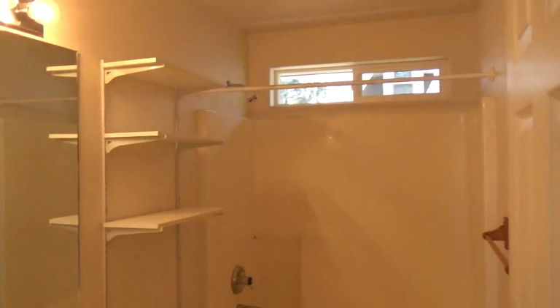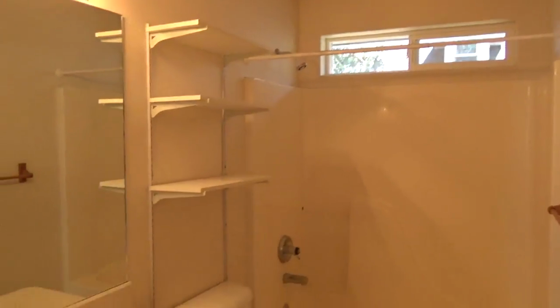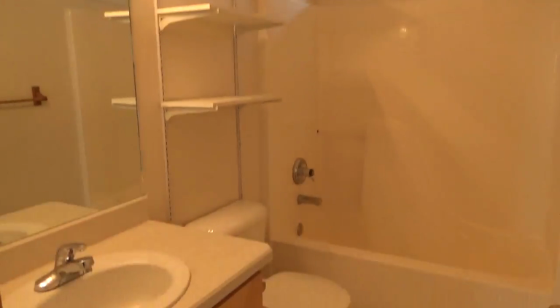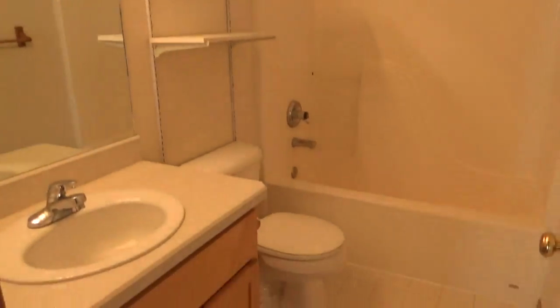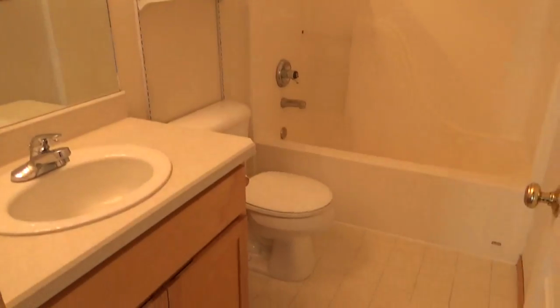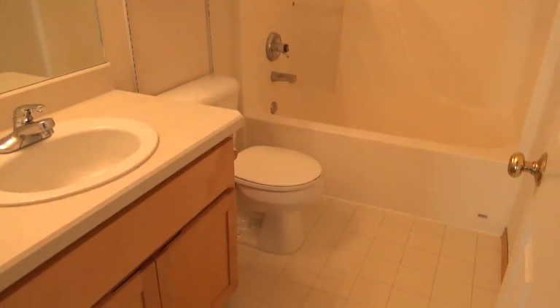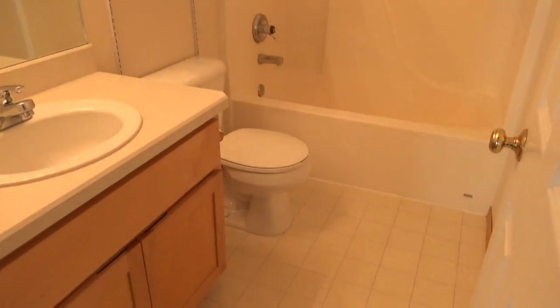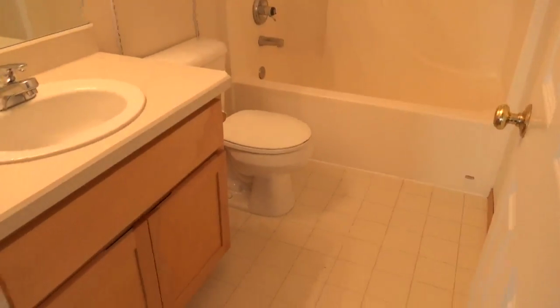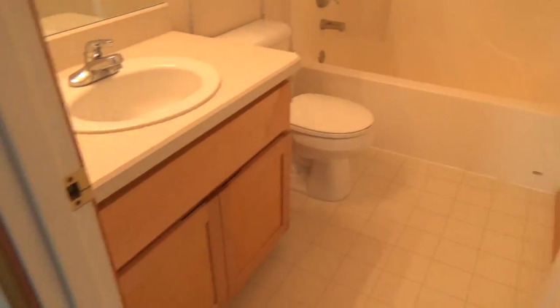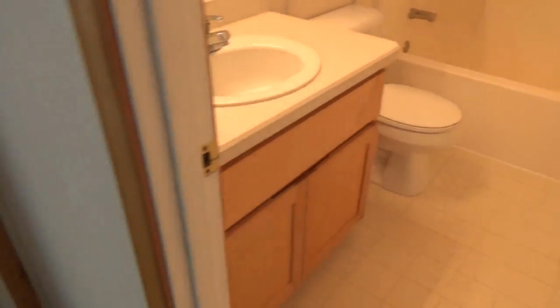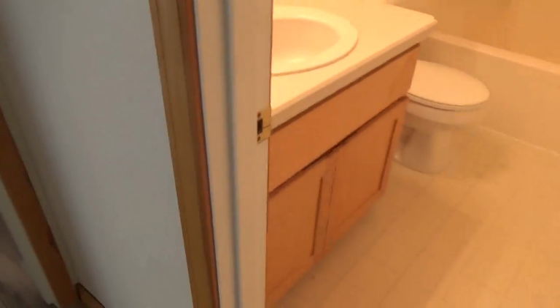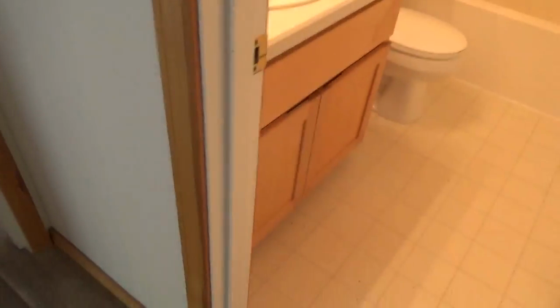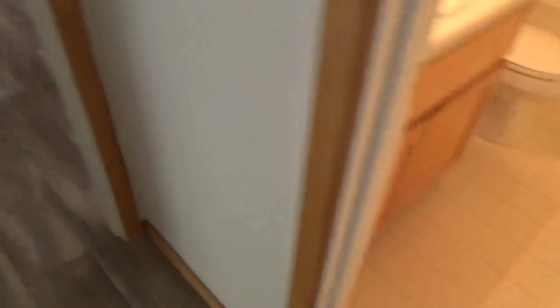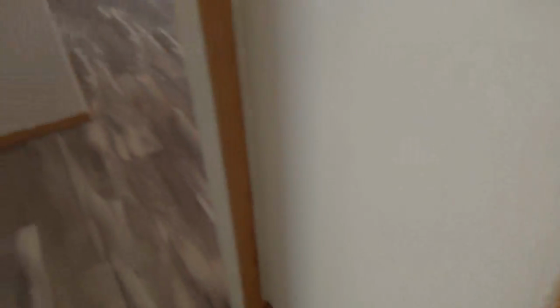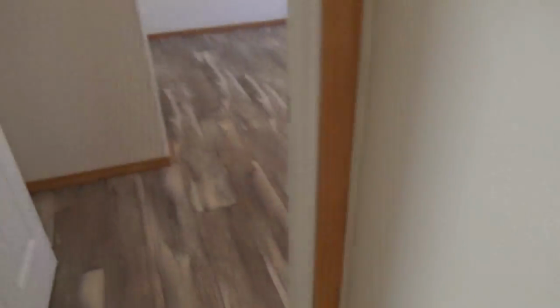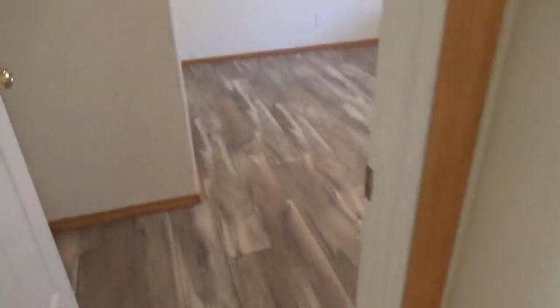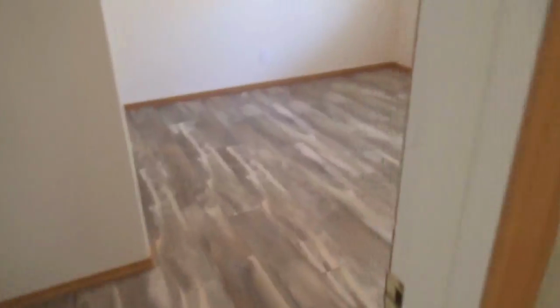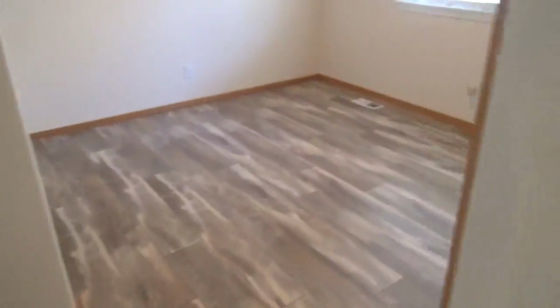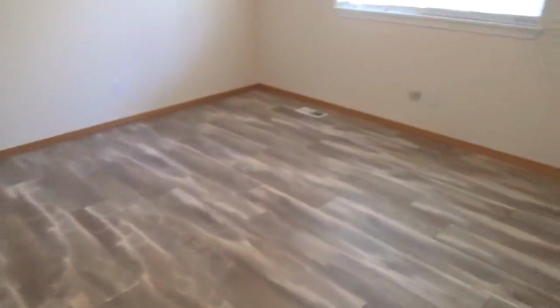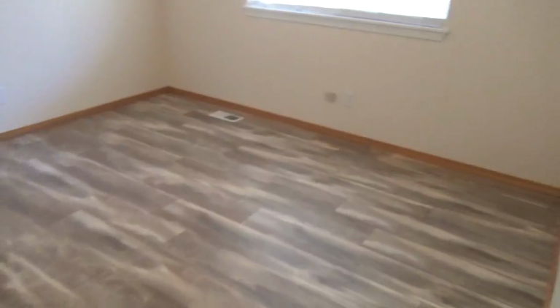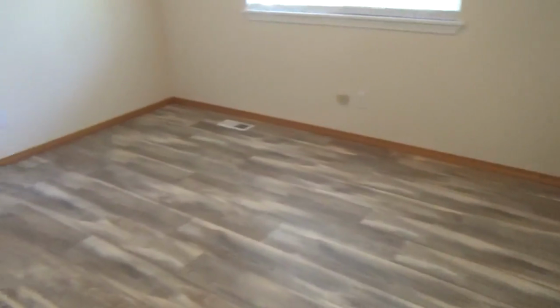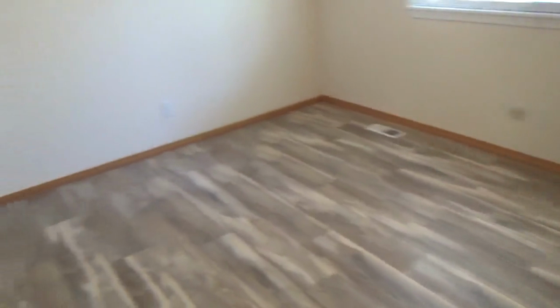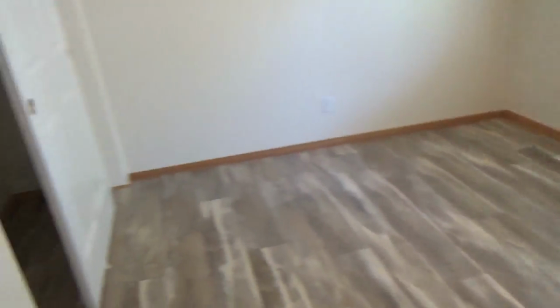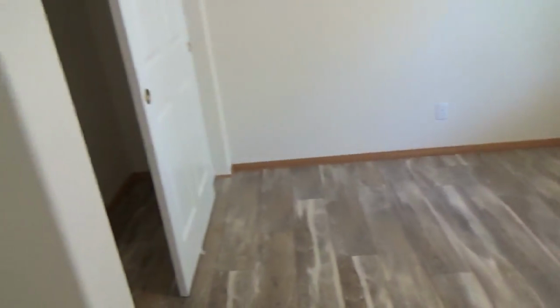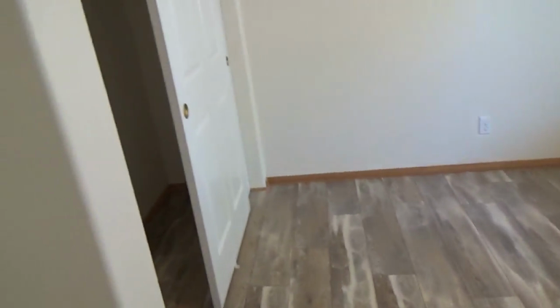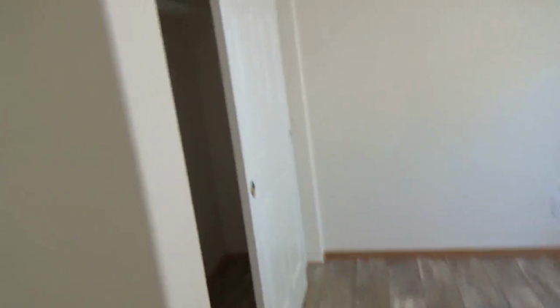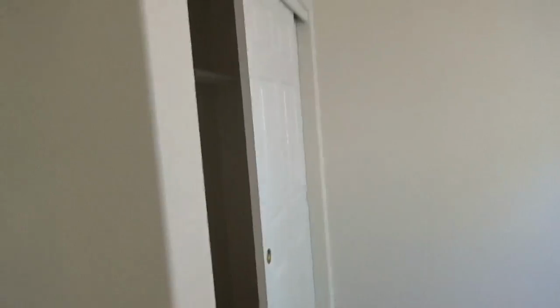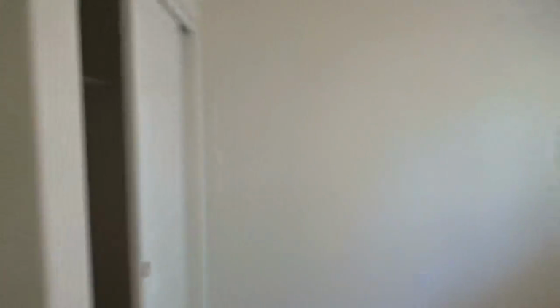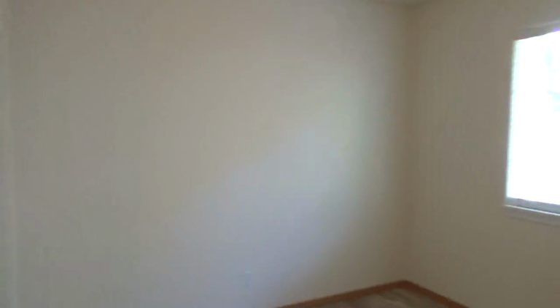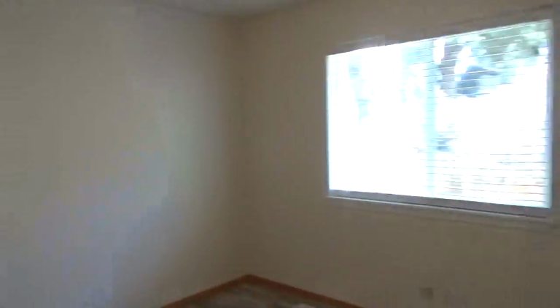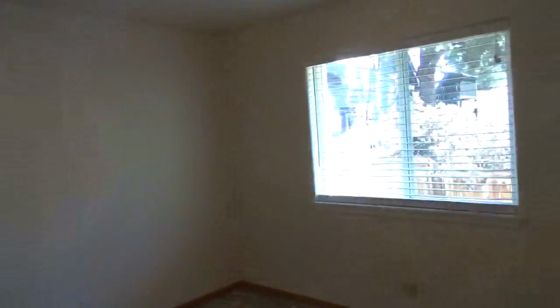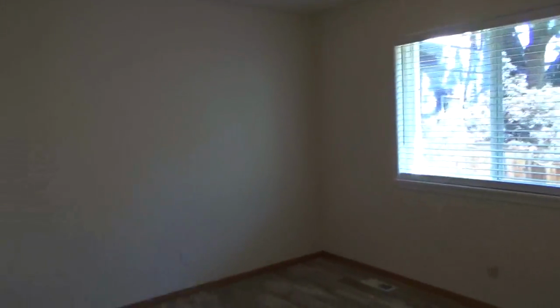Here's the guest bathroom — tub shower, vinyl floors. Here's the other guest bedroom.